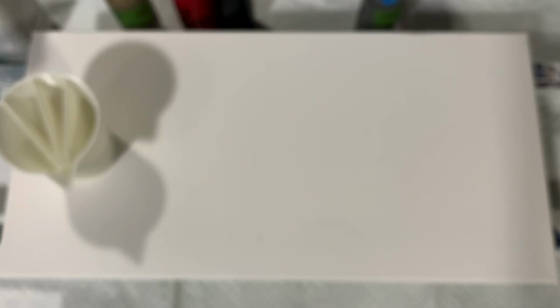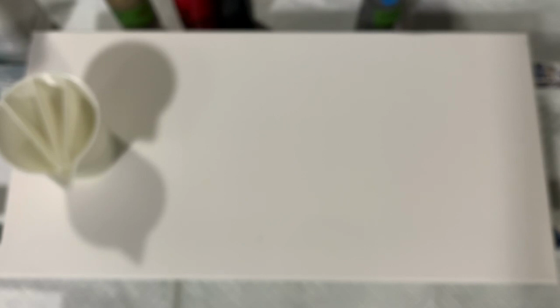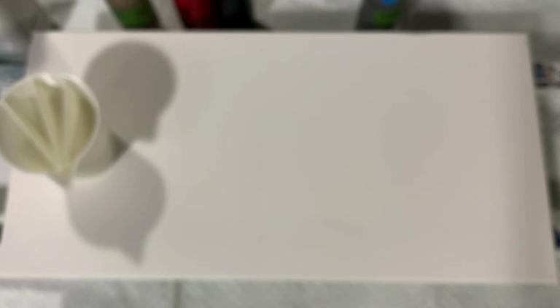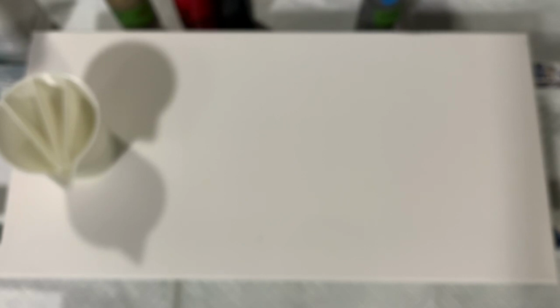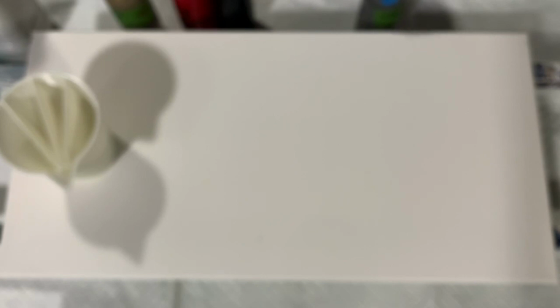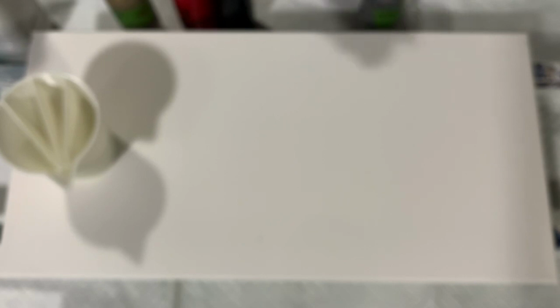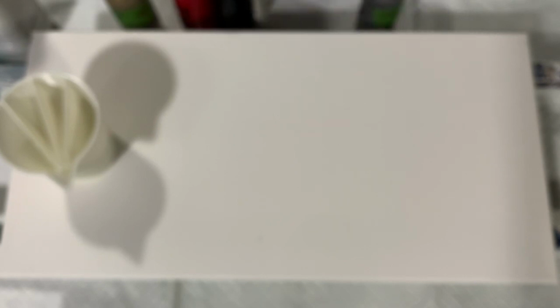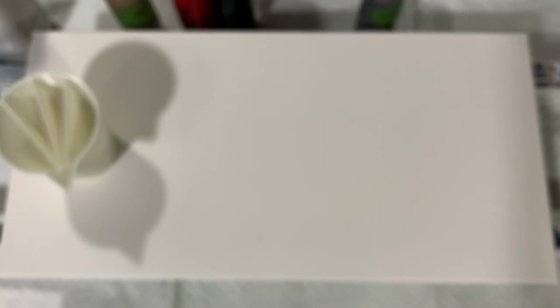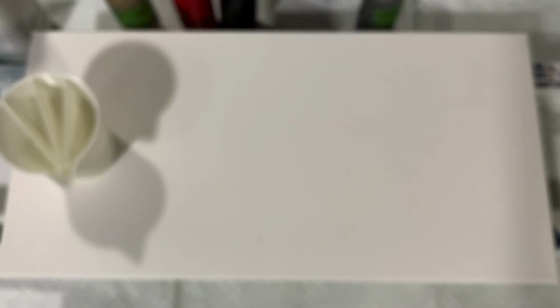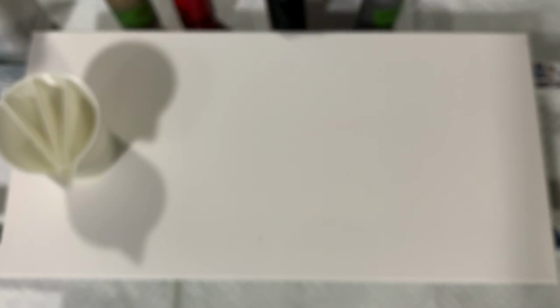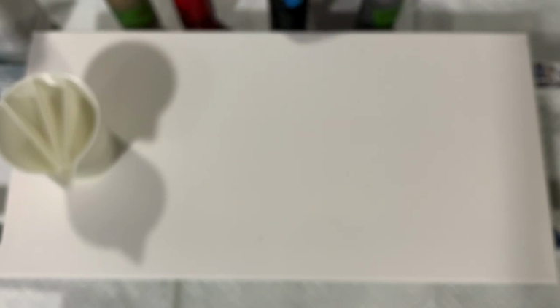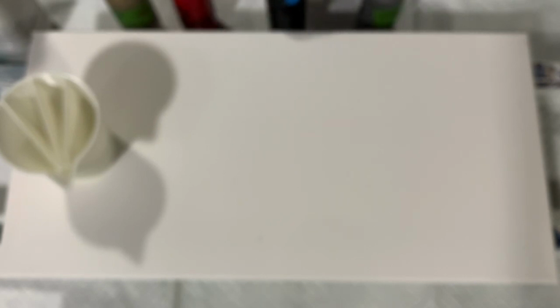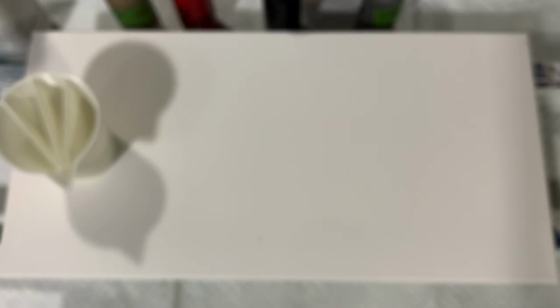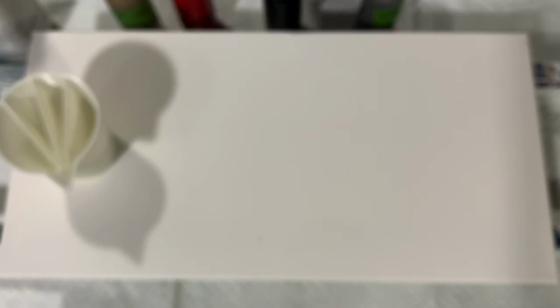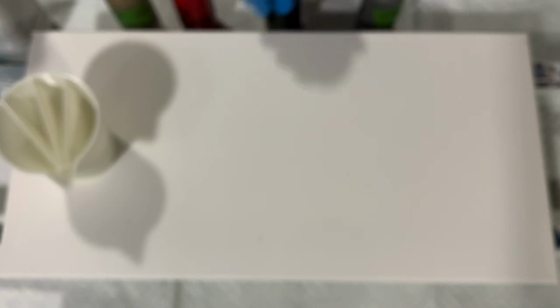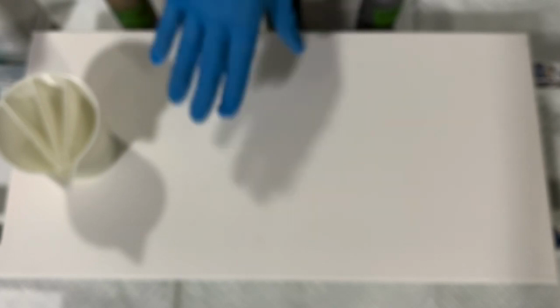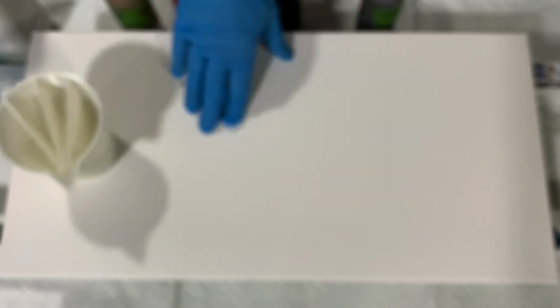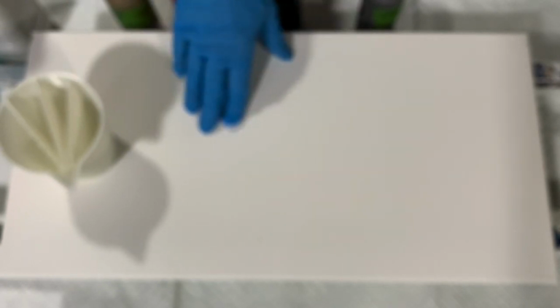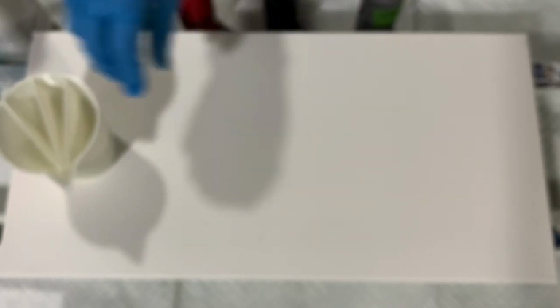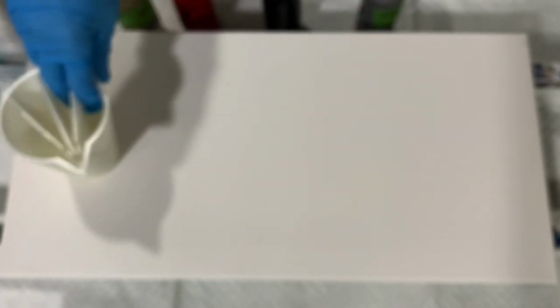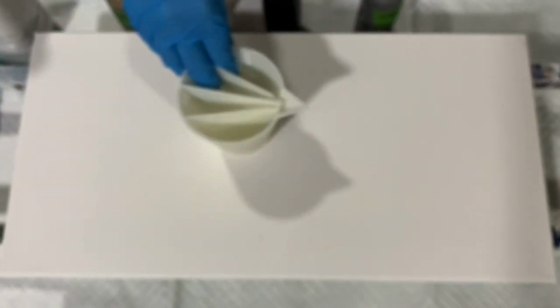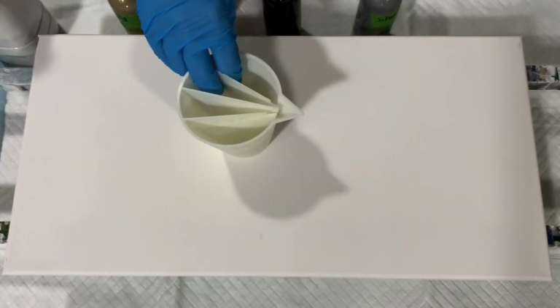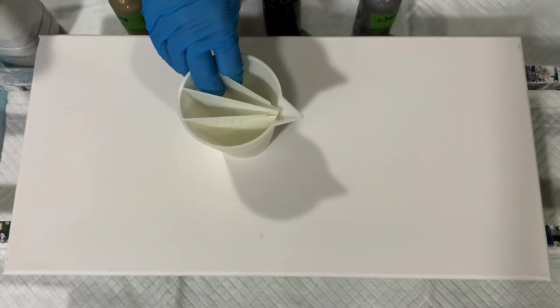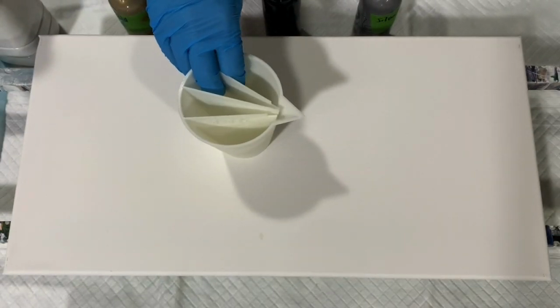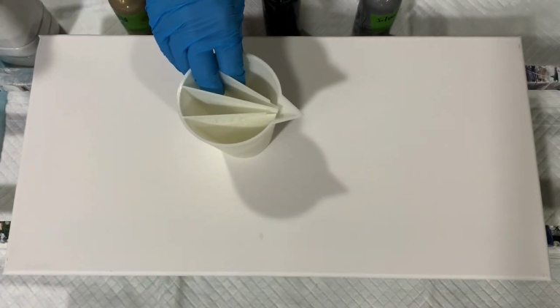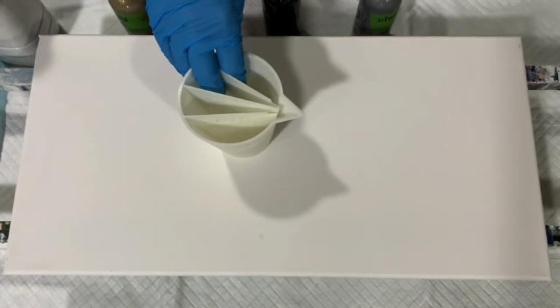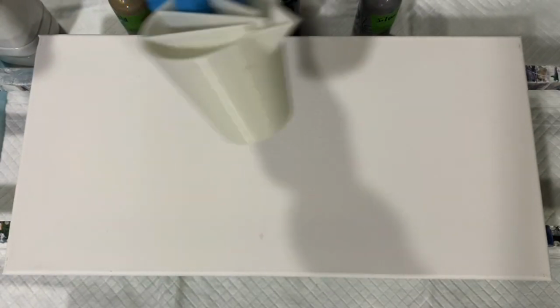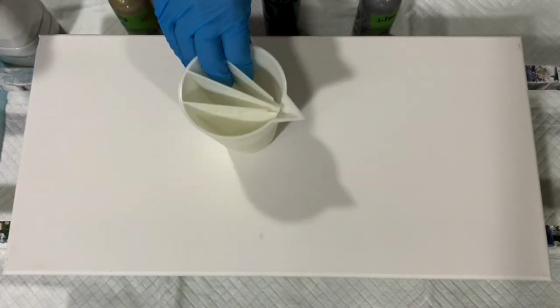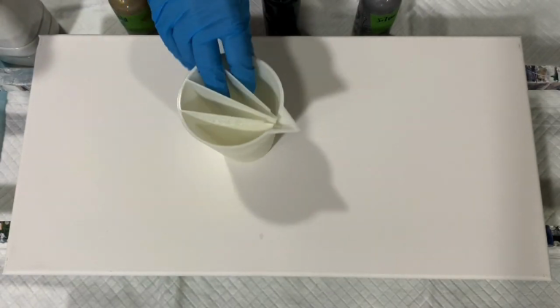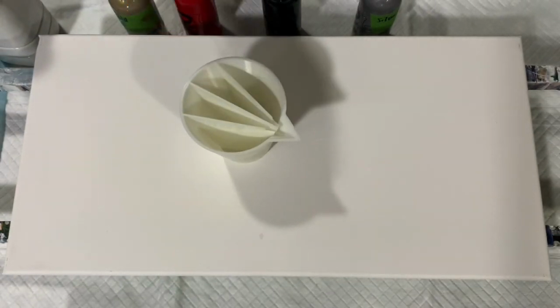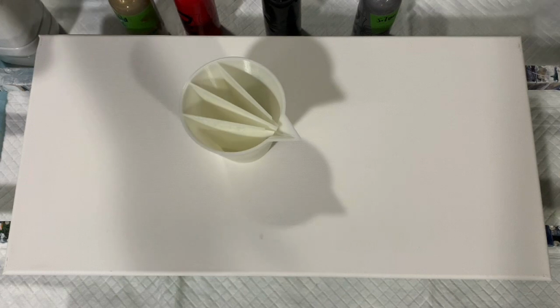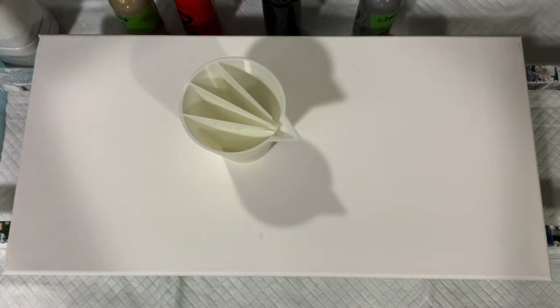No silicone added. So what I'm going to do is stop the camera, put down my base coat, go ahead and fill my cup, bring you back, and we'll start painting.